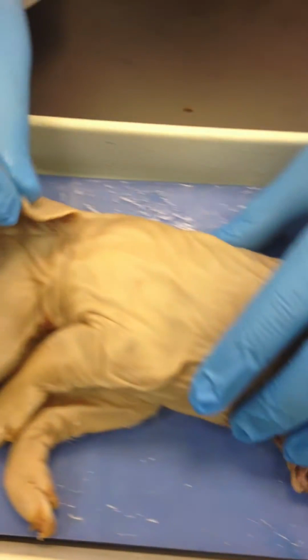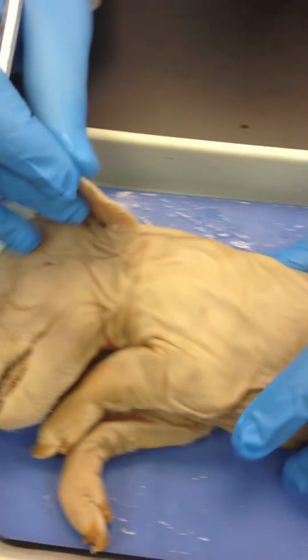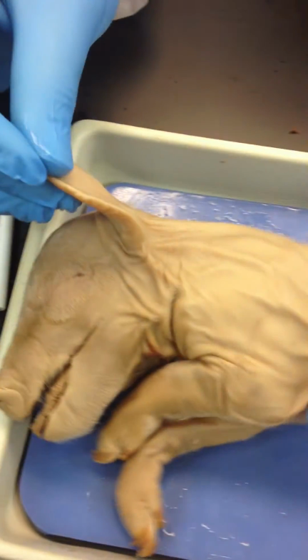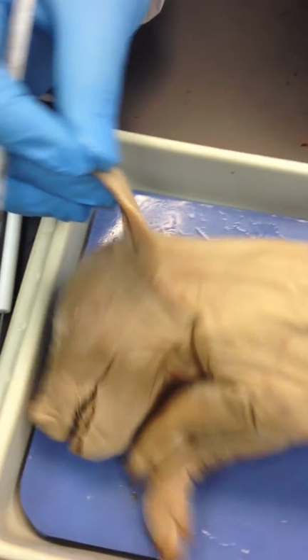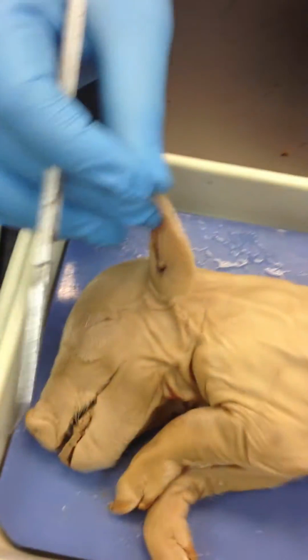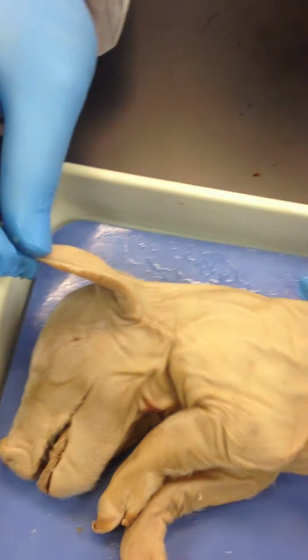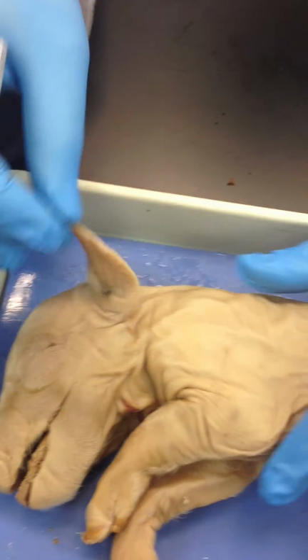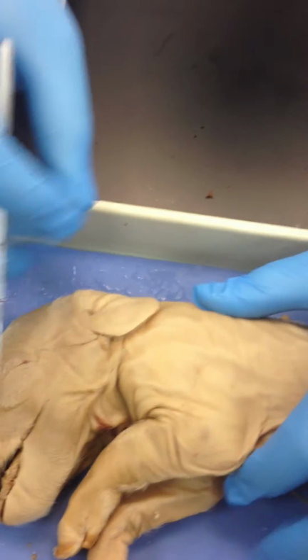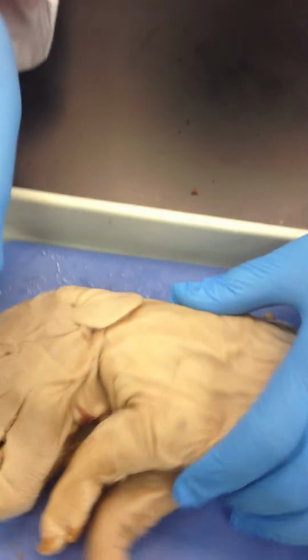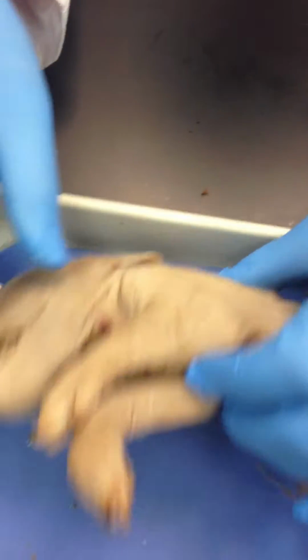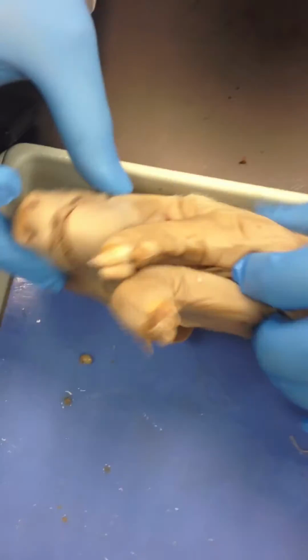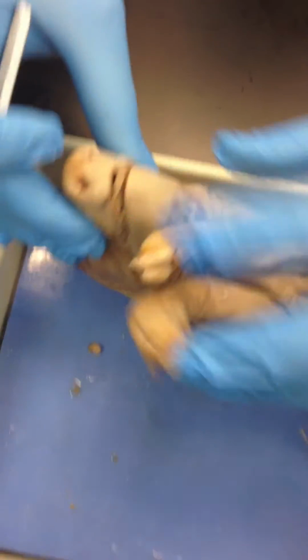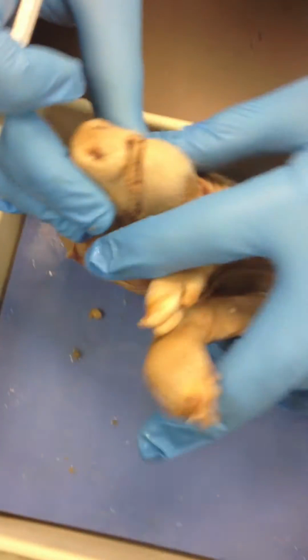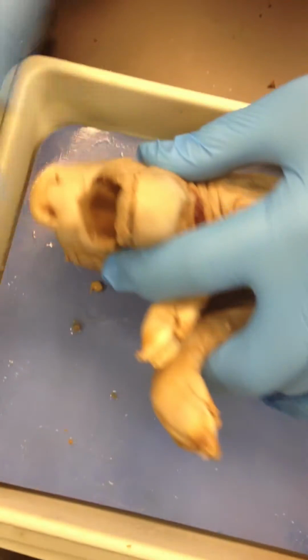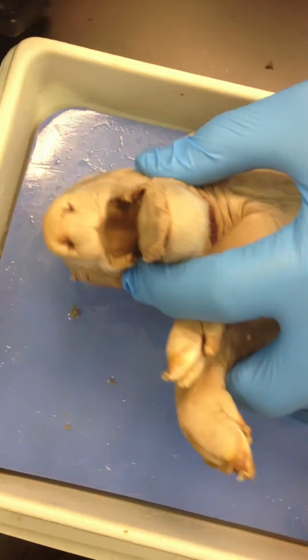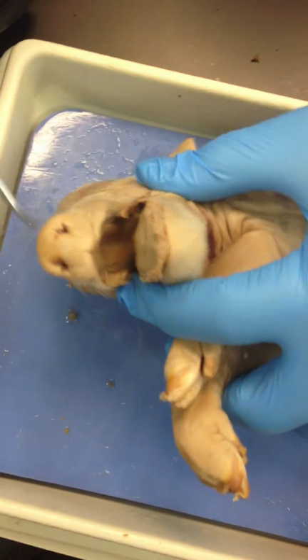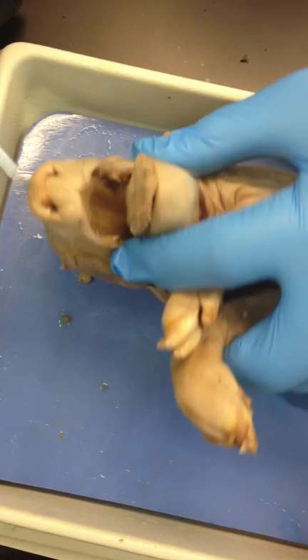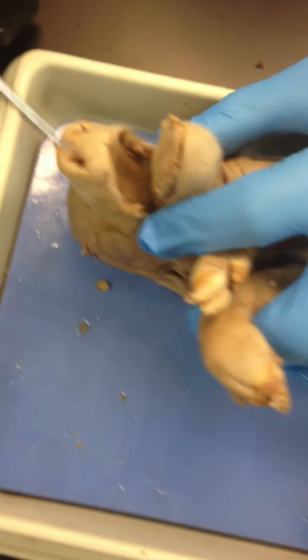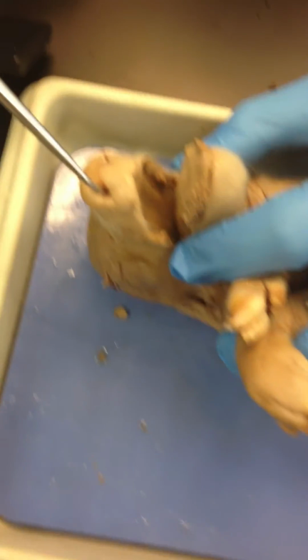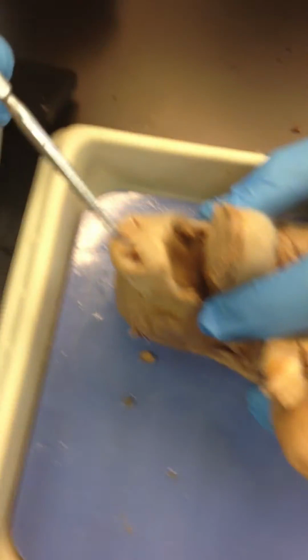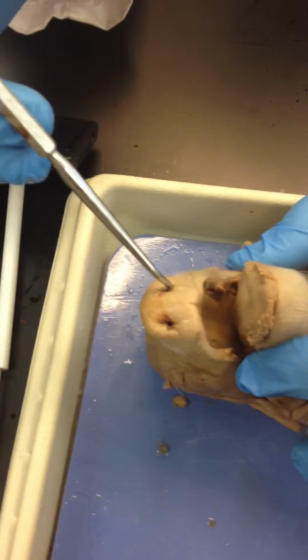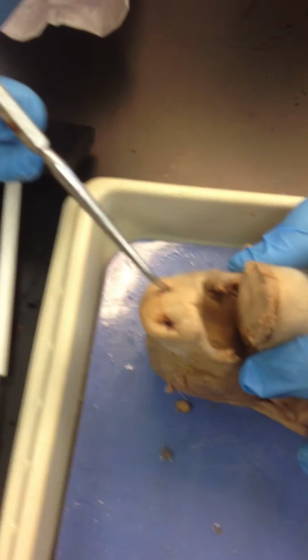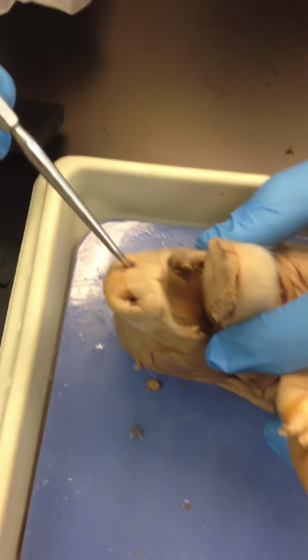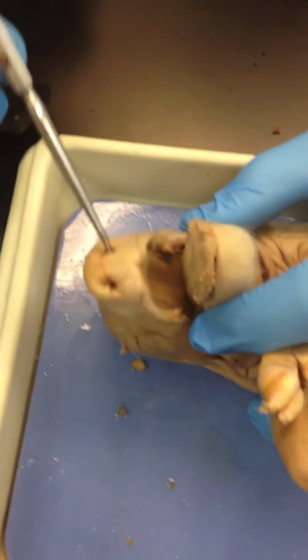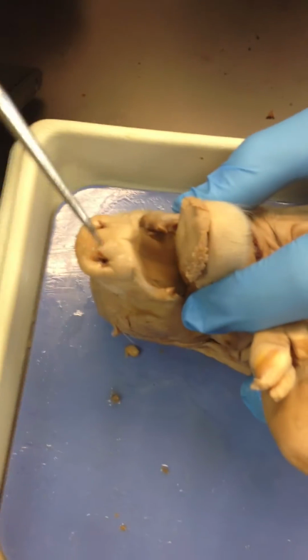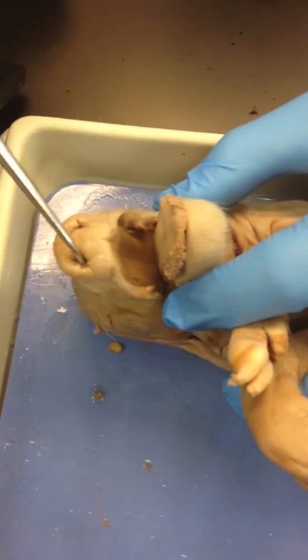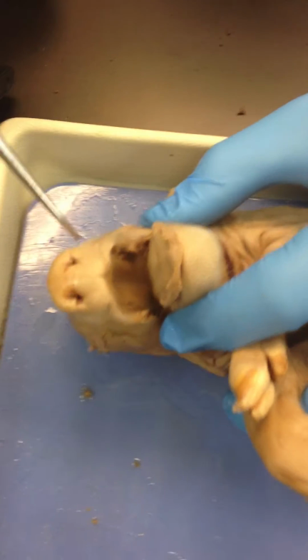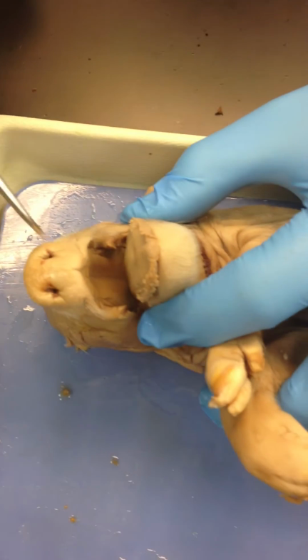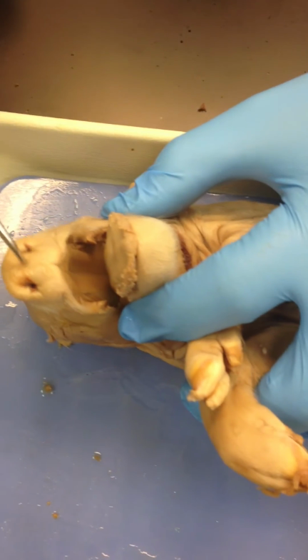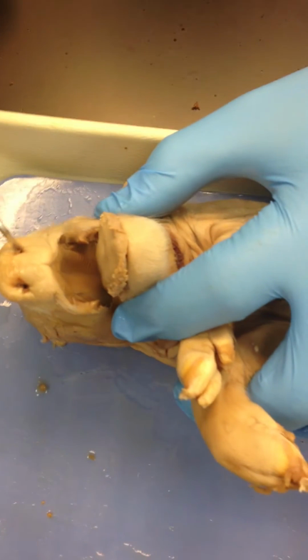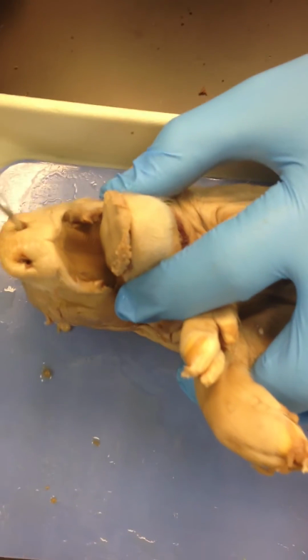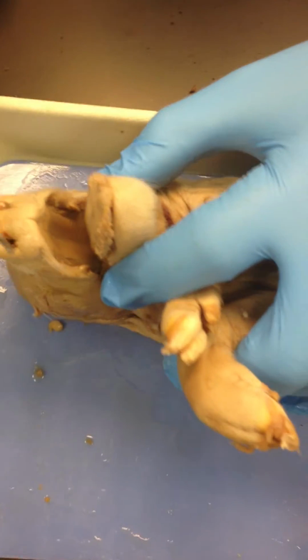We'll look at the ears — it's called a pinna. If you look at the nostrils, these are called nares.